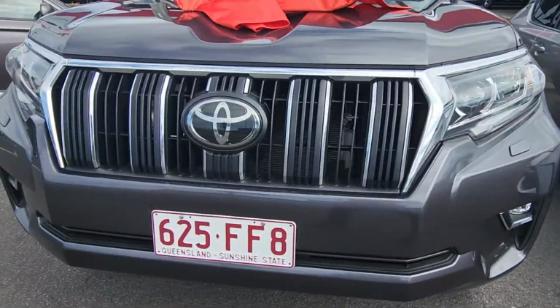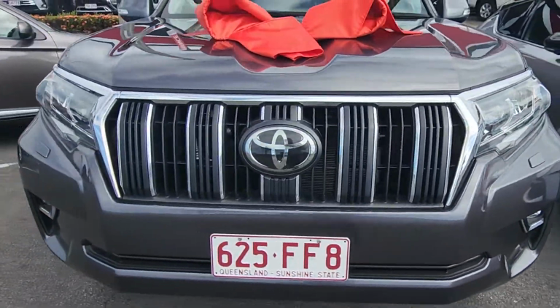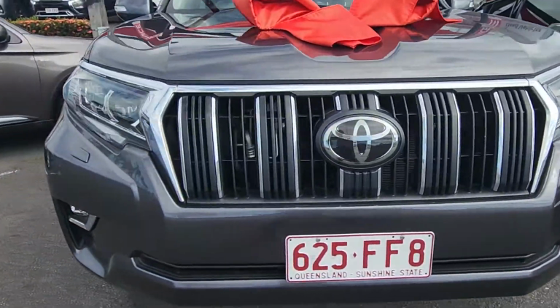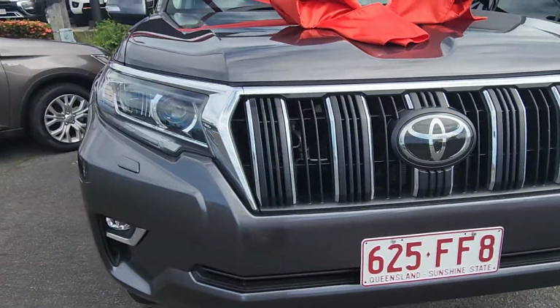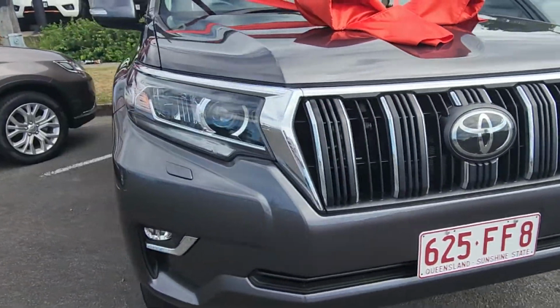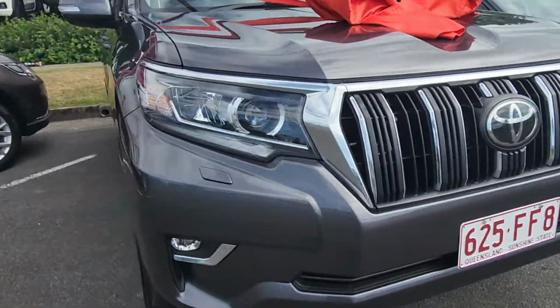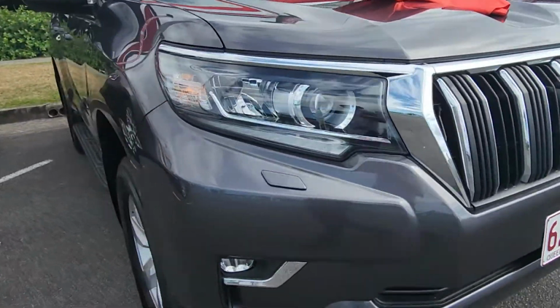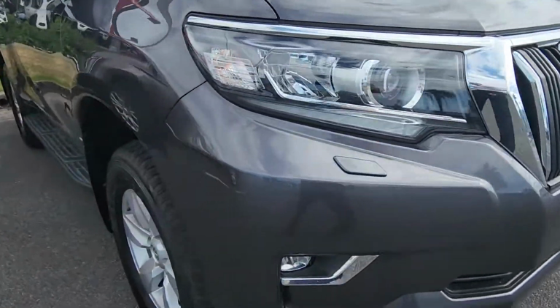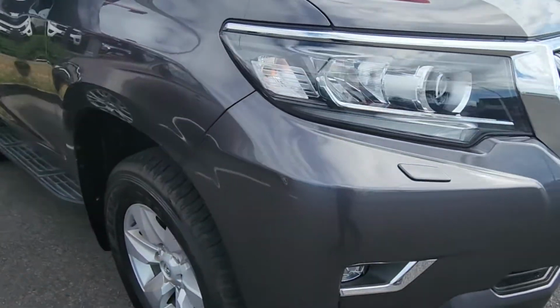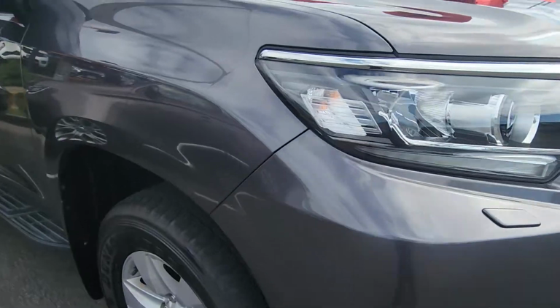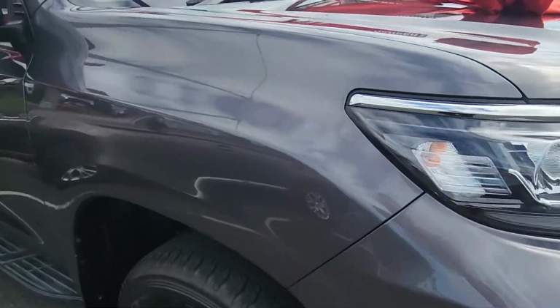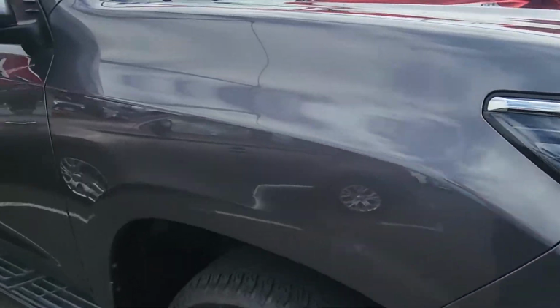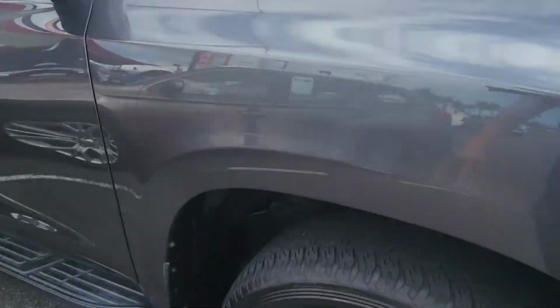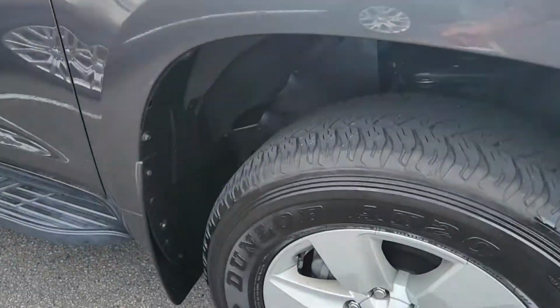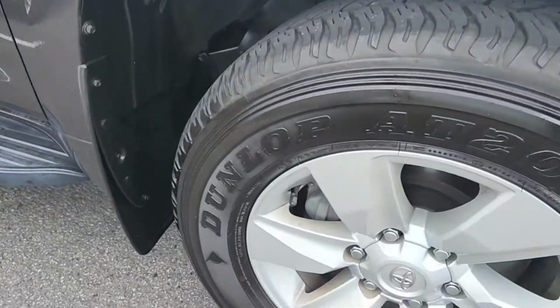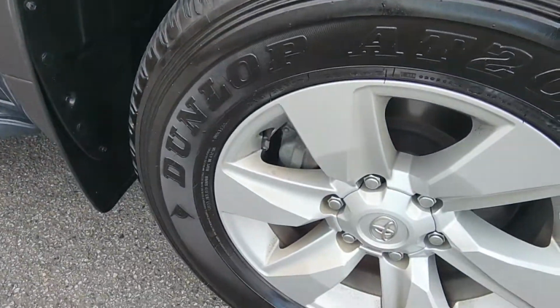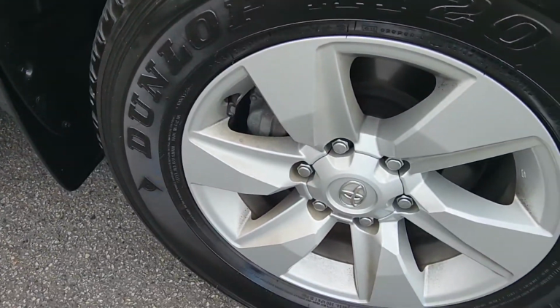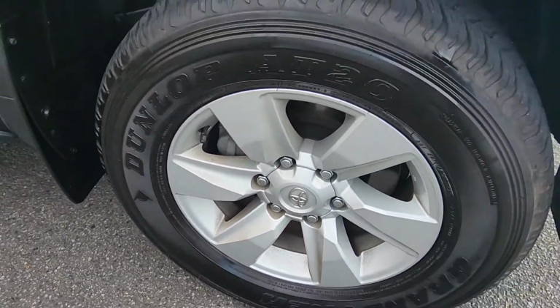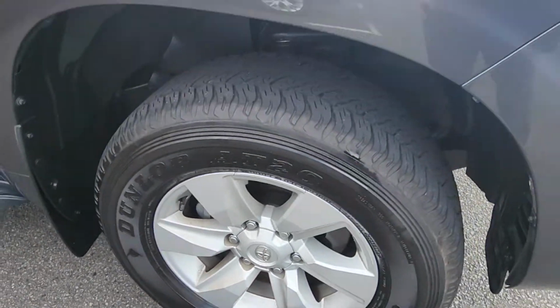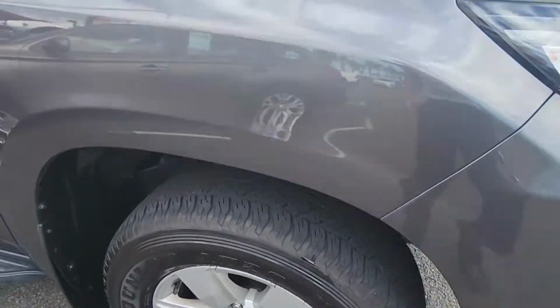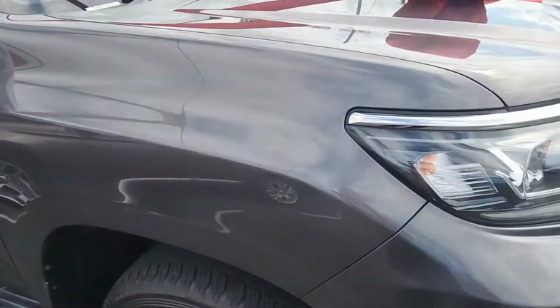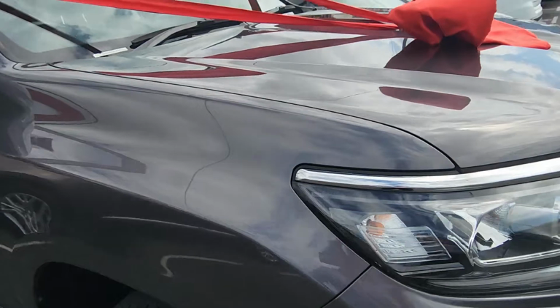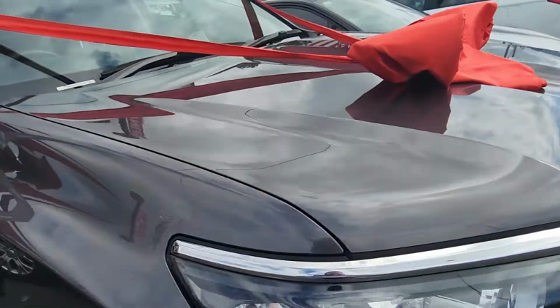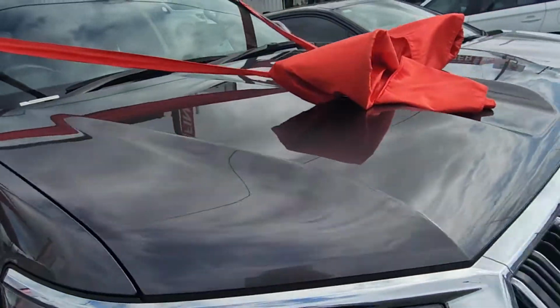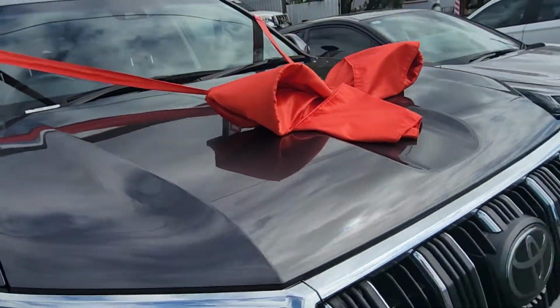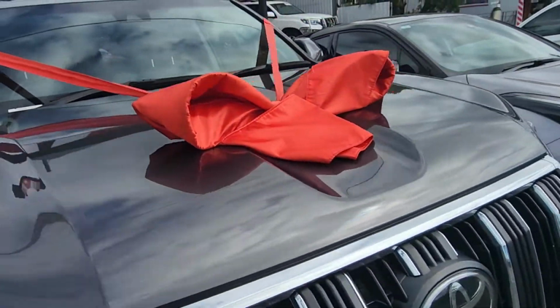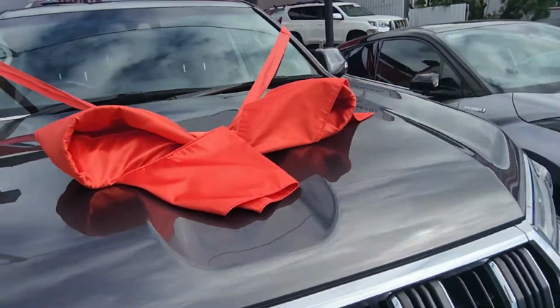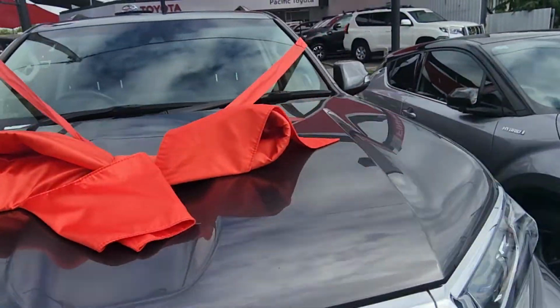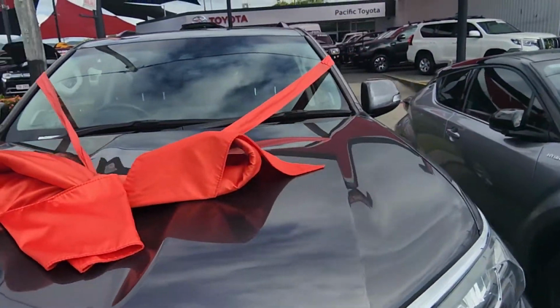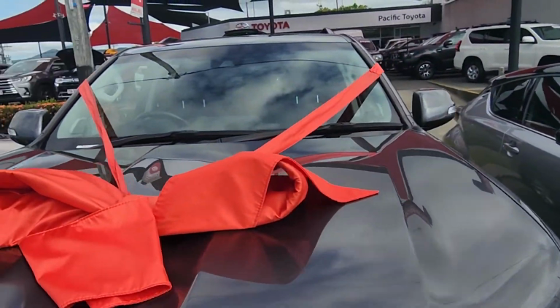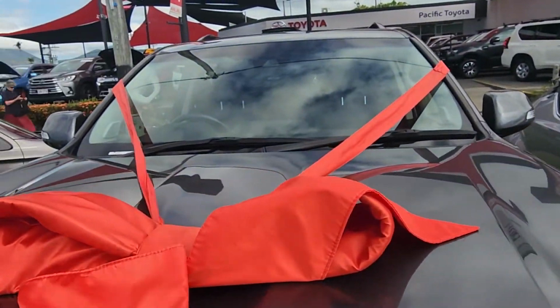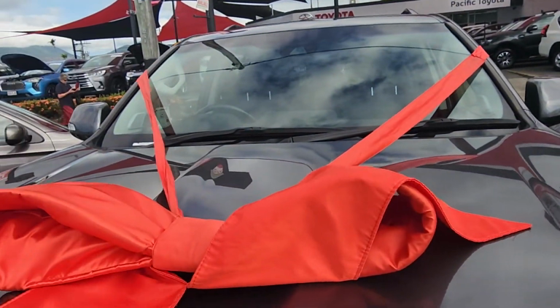It's a little bit windy here at the moment so we're trying to keep that bow in there as best we can. Just a little video to show you around the car before it did leave. The guys have done an awesome job giving it a quick clean for you, and we even managed to sneak some fuel in there for you too.